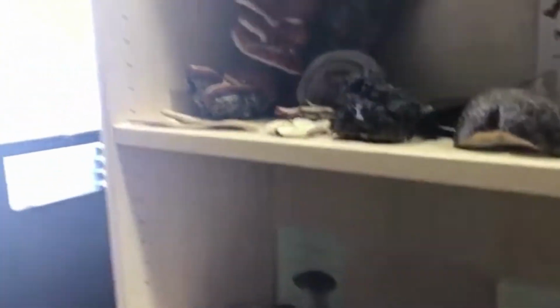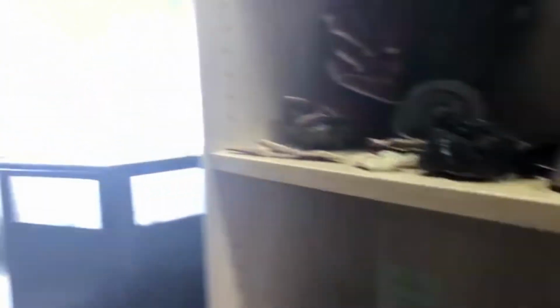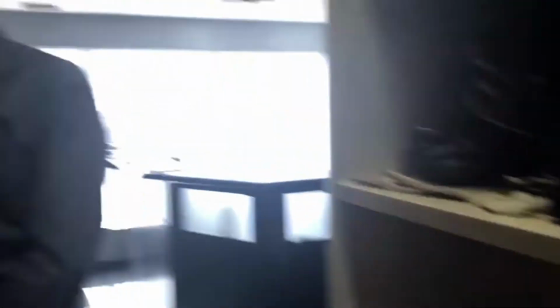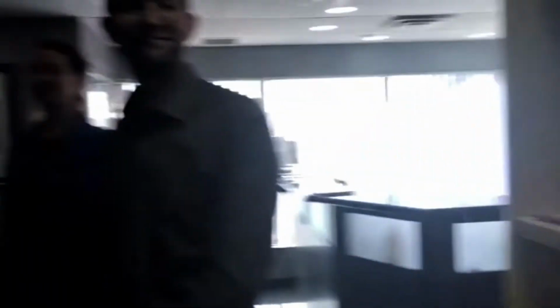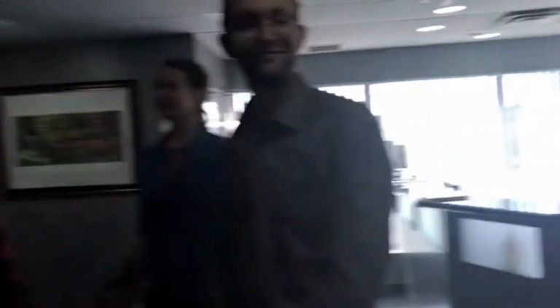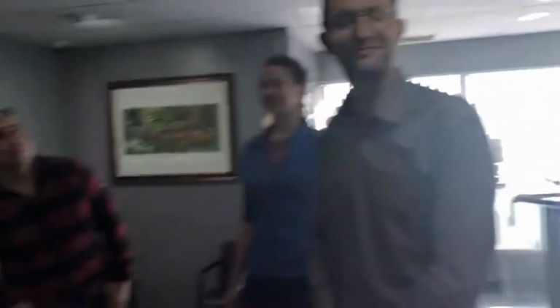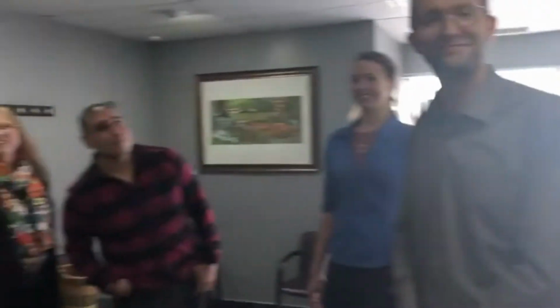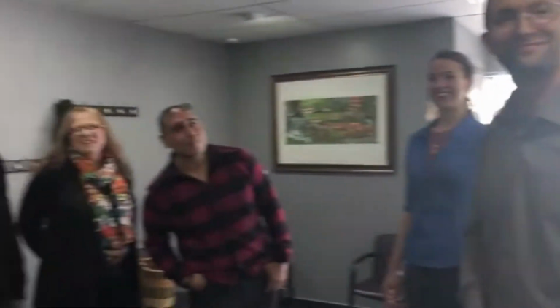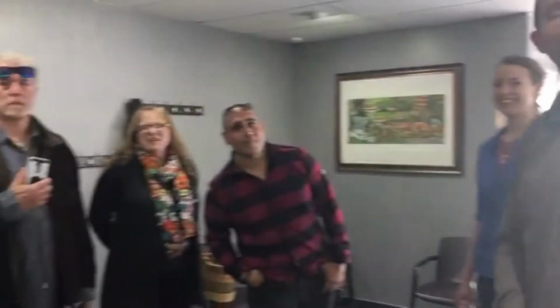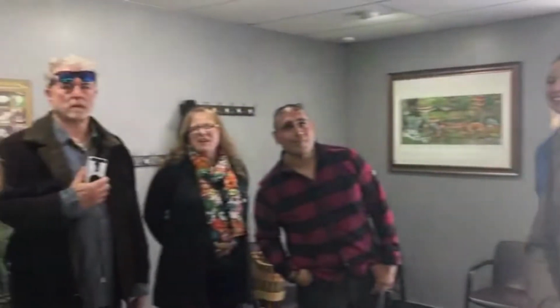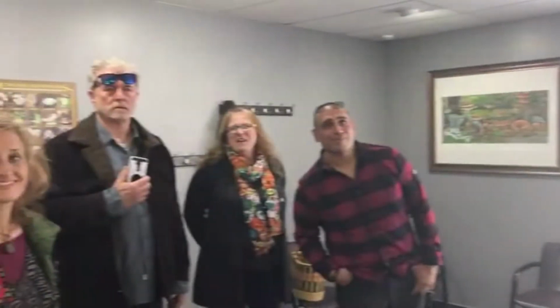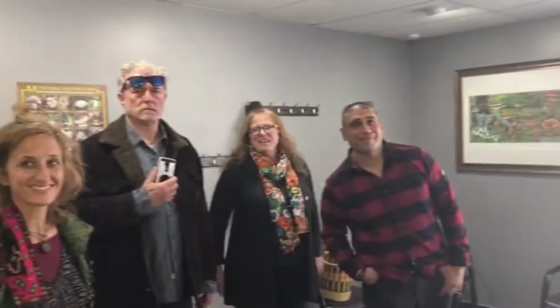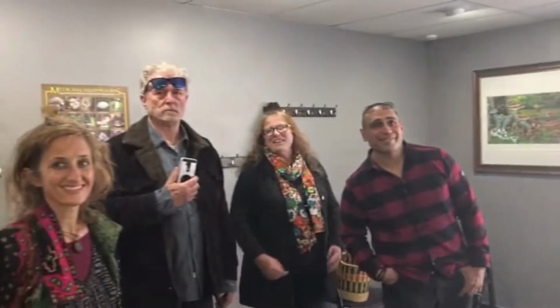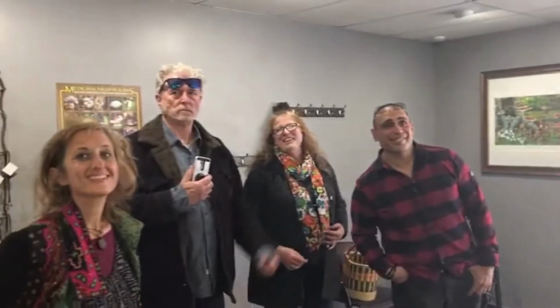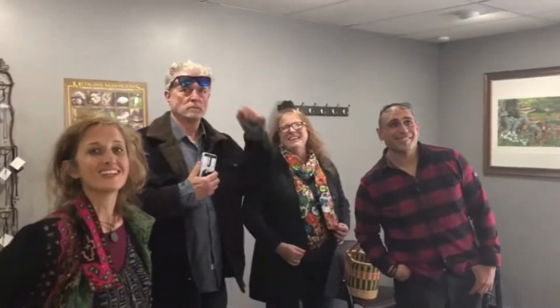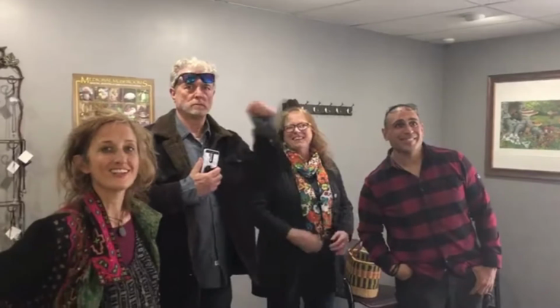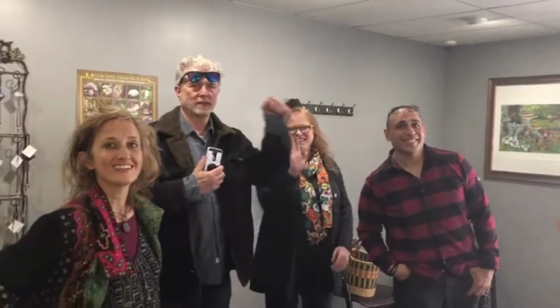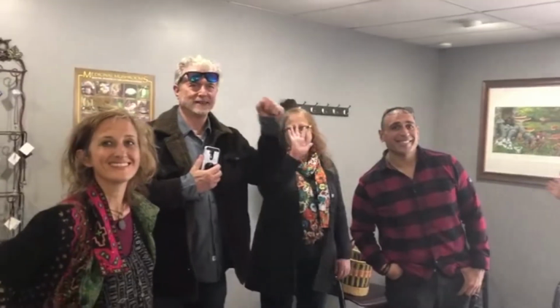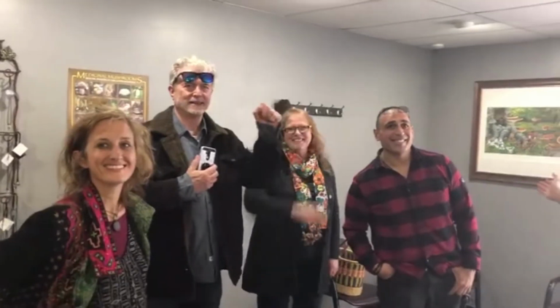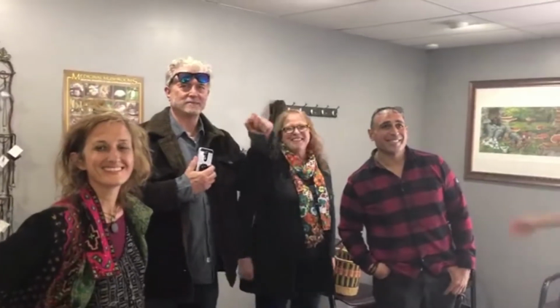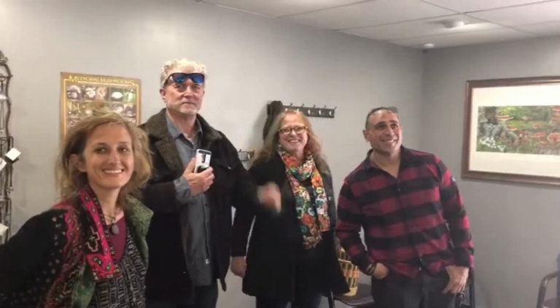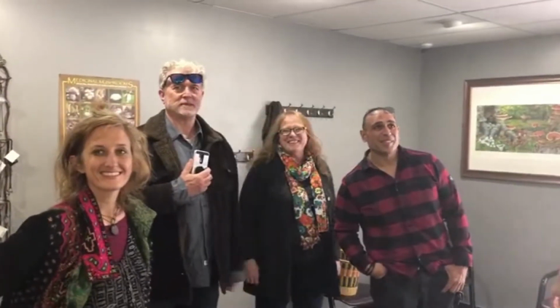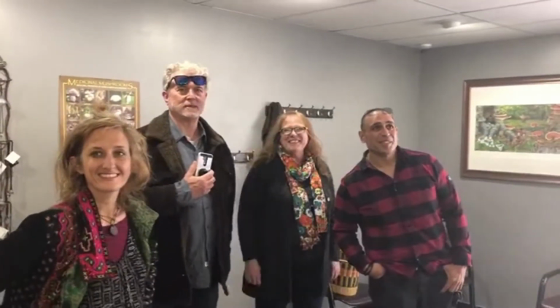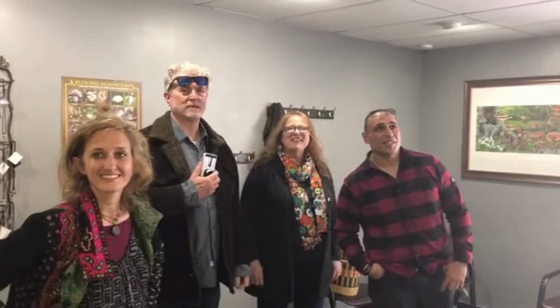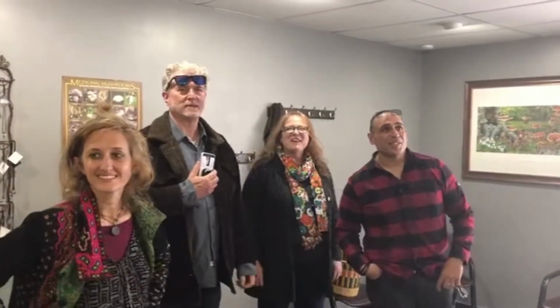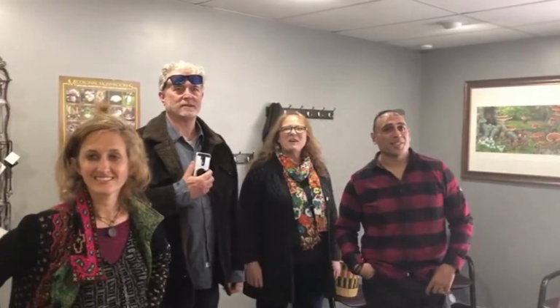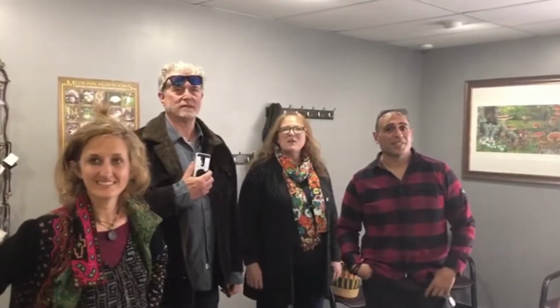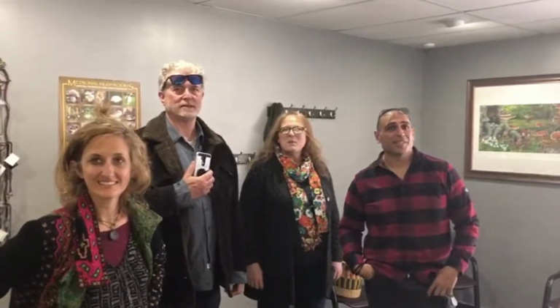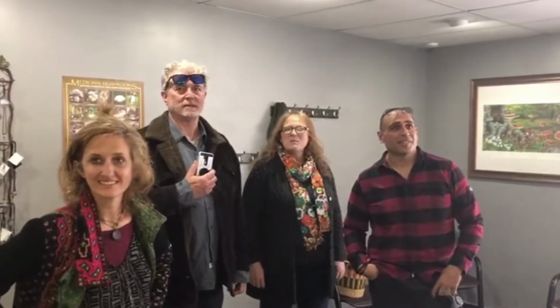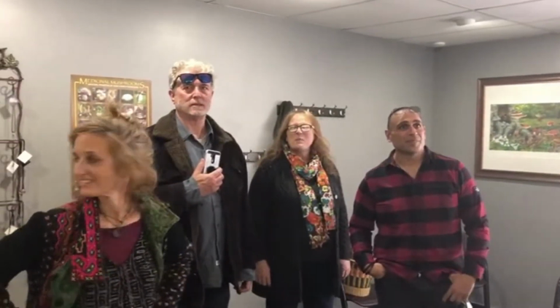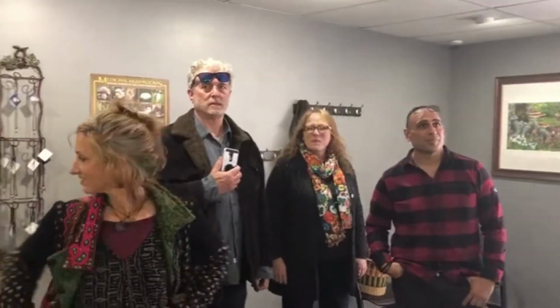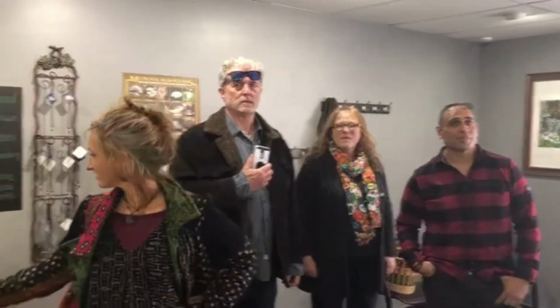We're here with our crew. All right, team, say hello. That's the best ever. All right, that'll be video one, and then we're going to go inside and check it out.